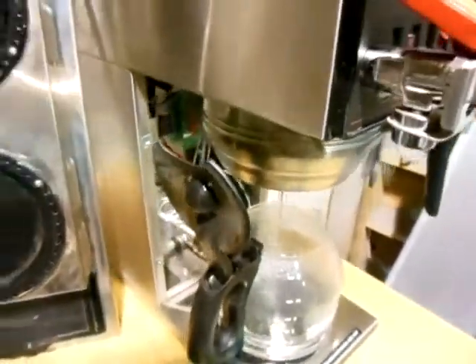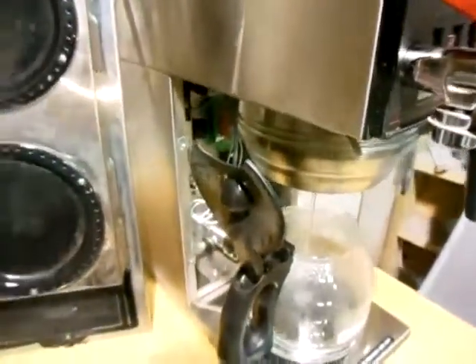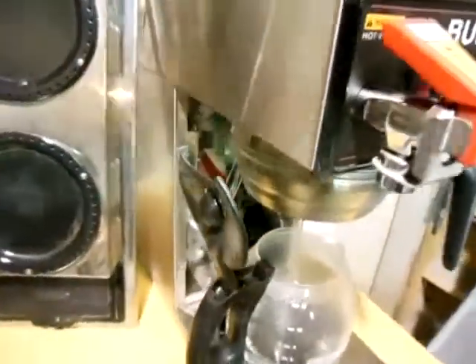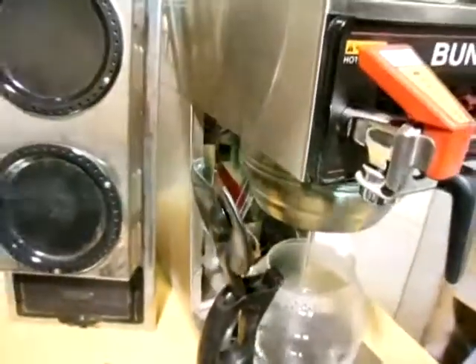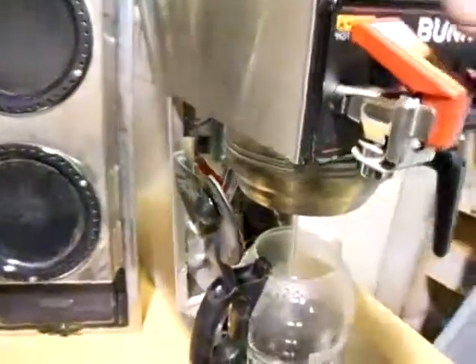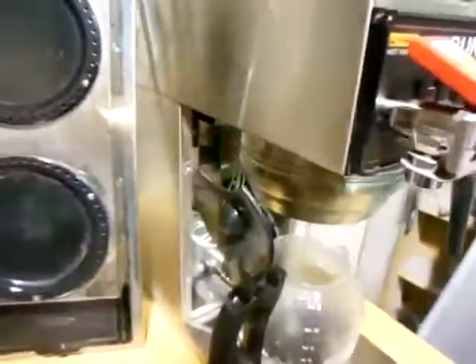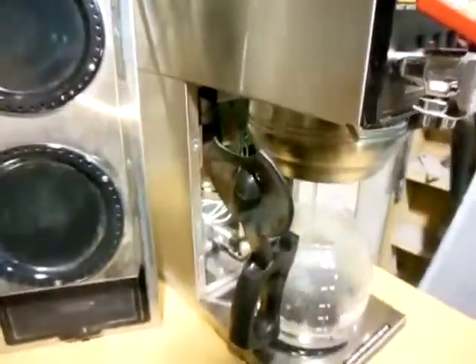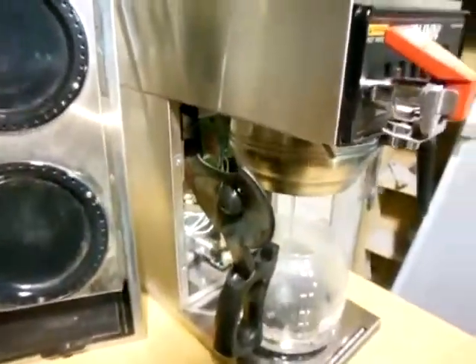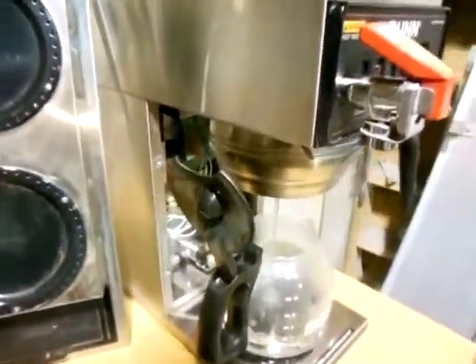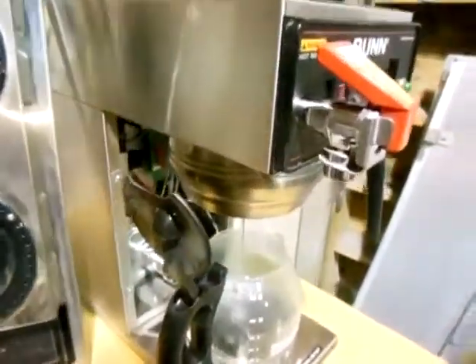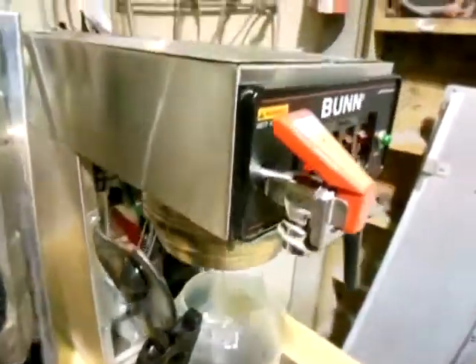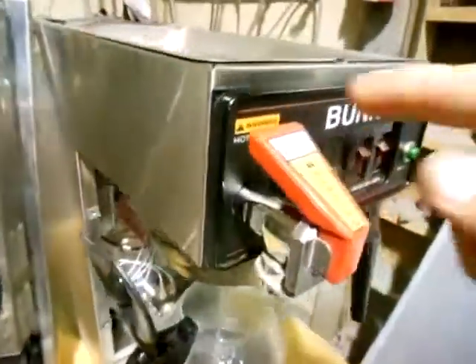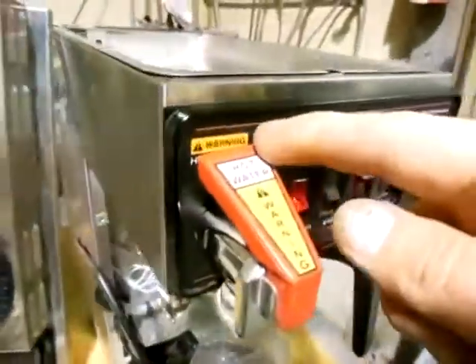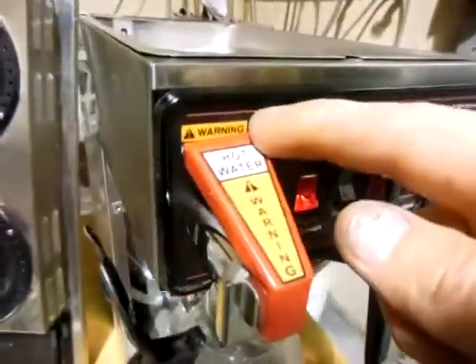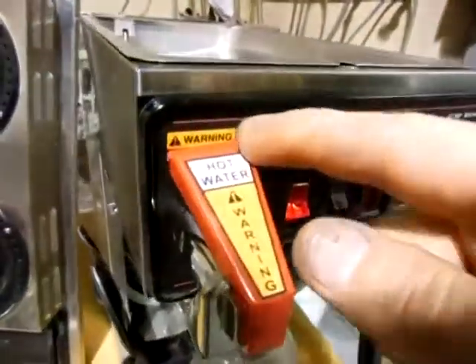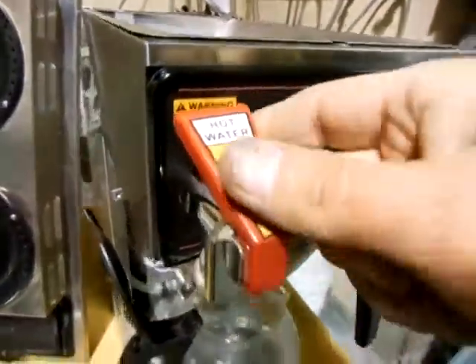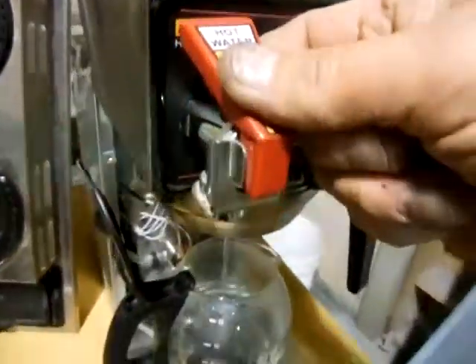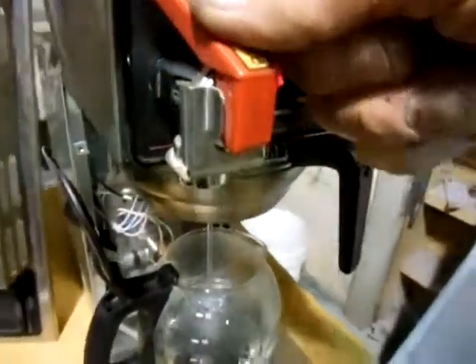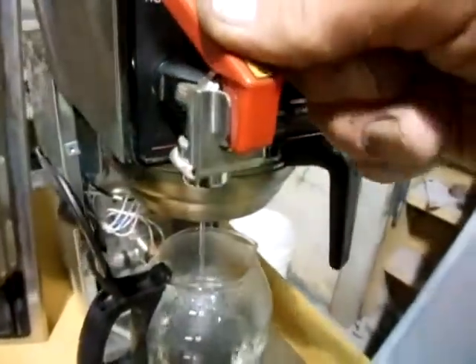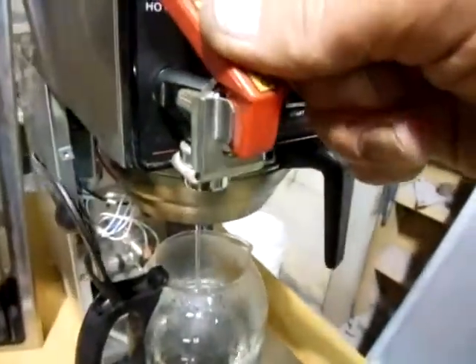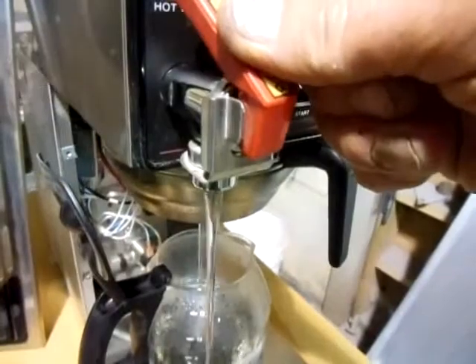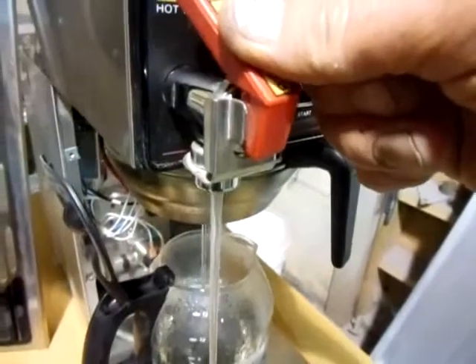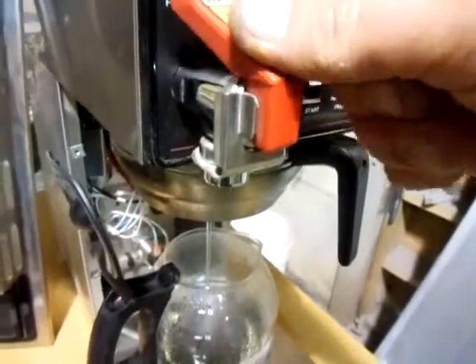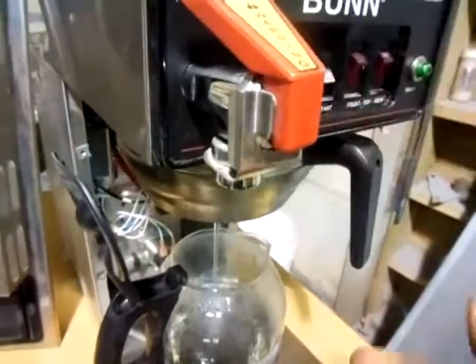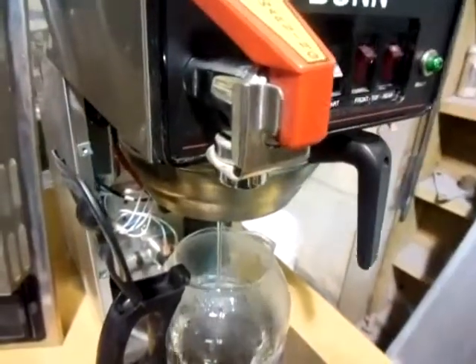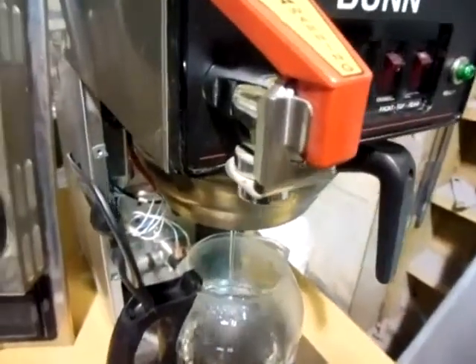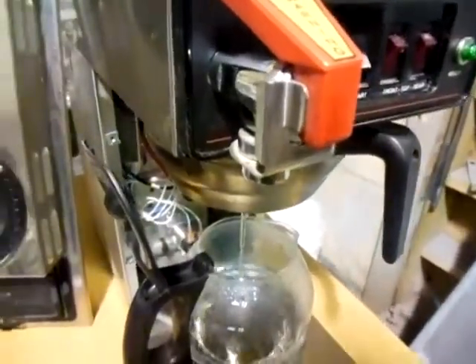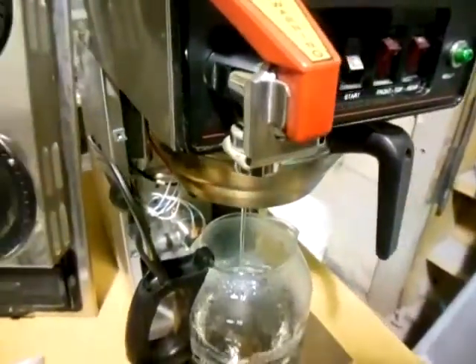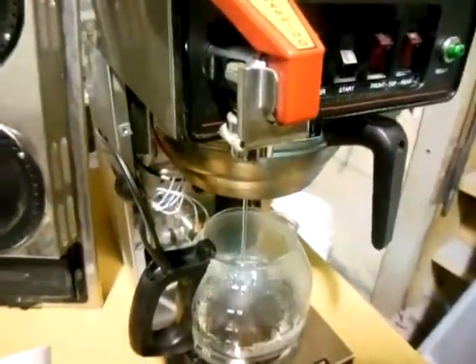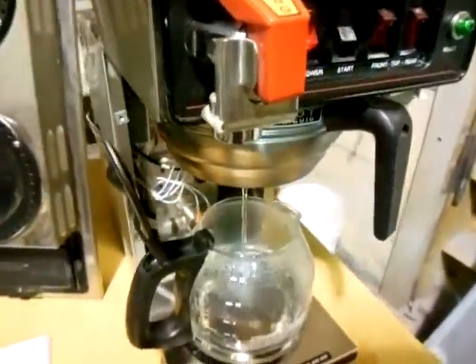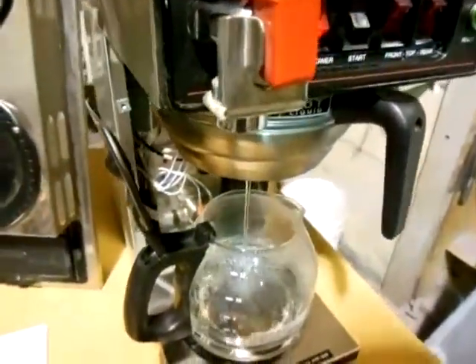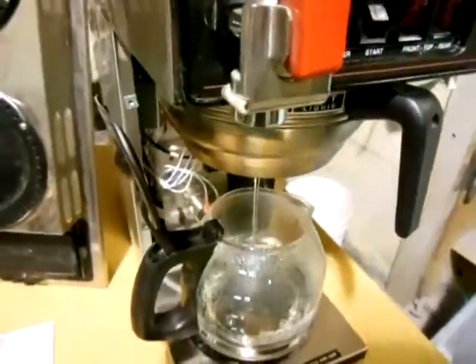I'll show you the hot water dispenser right here — pull out on it and pour hot water out, in case you need to add a little bit of hot water to something.